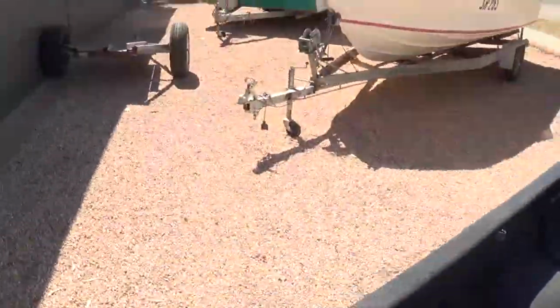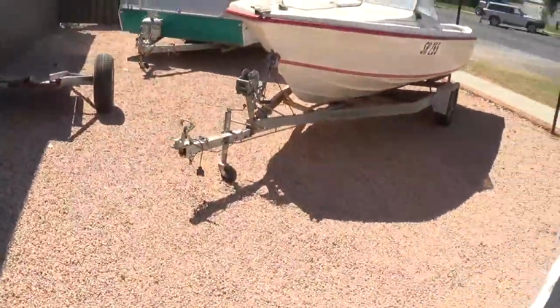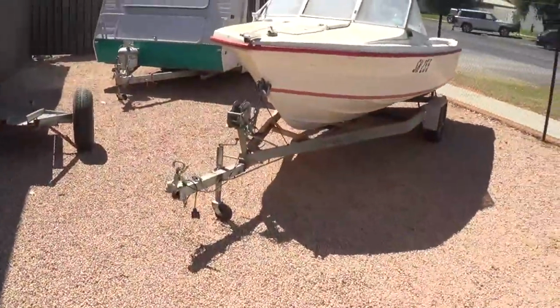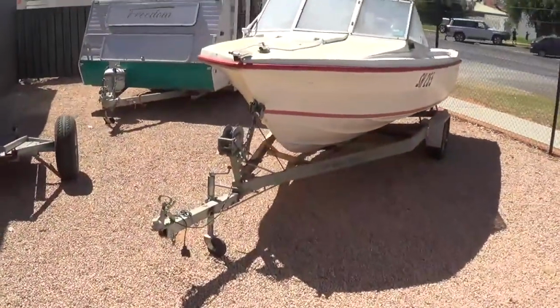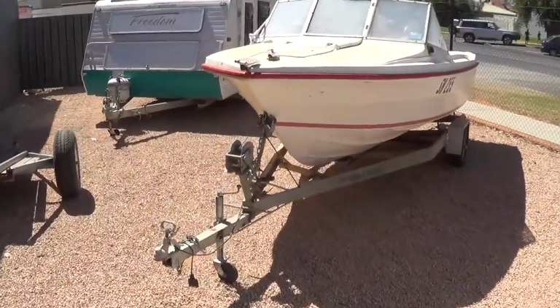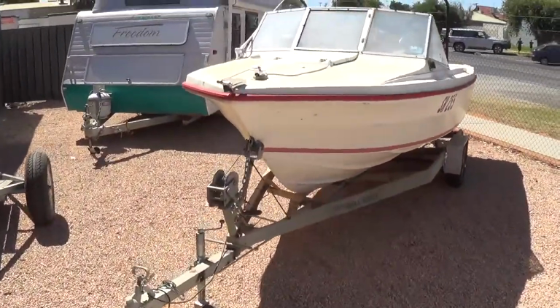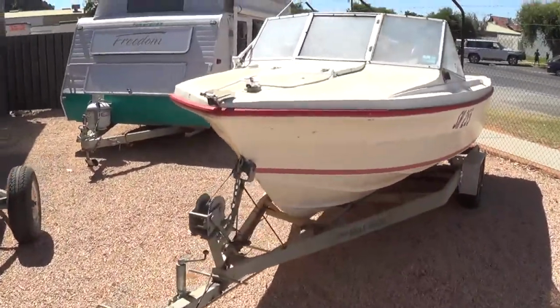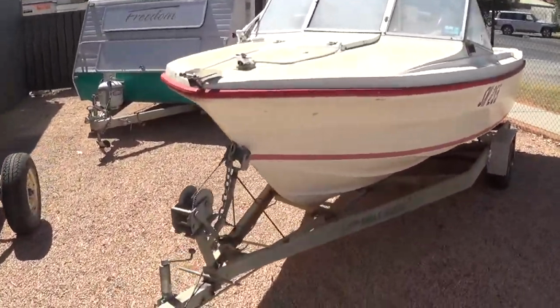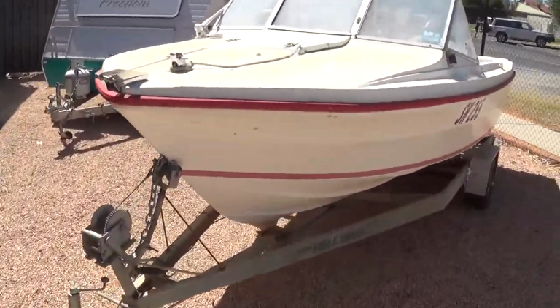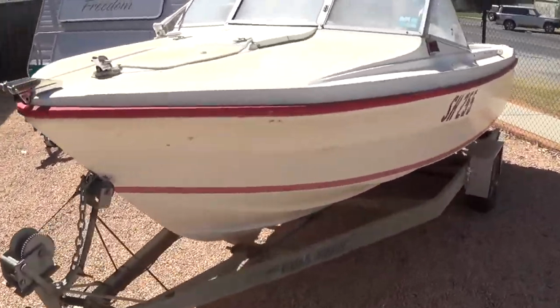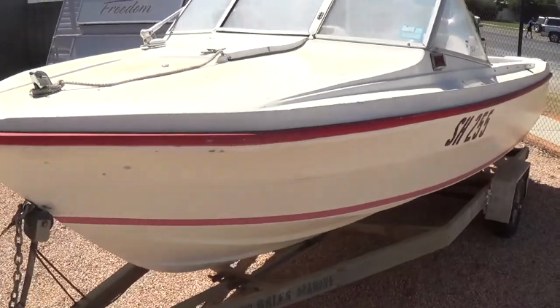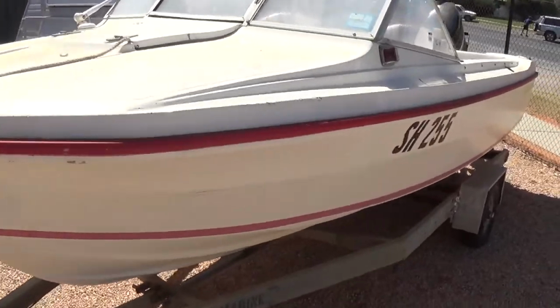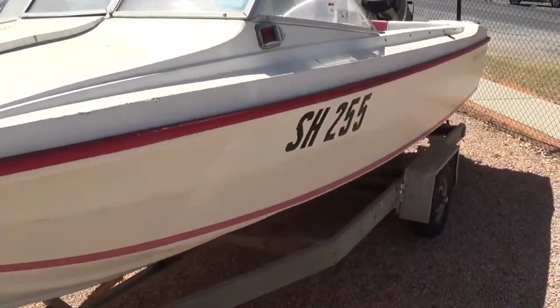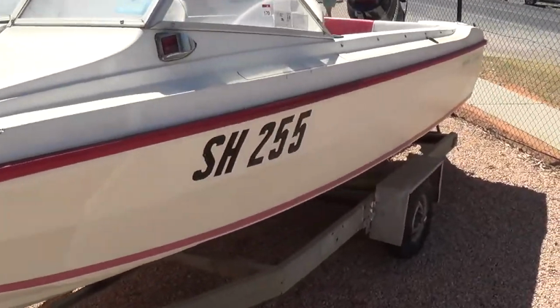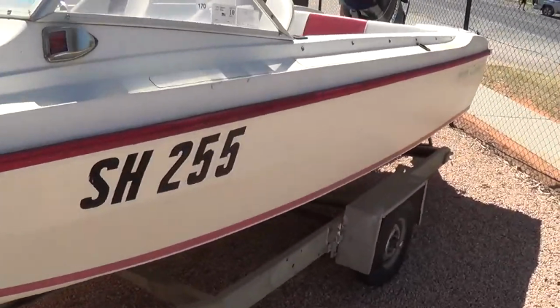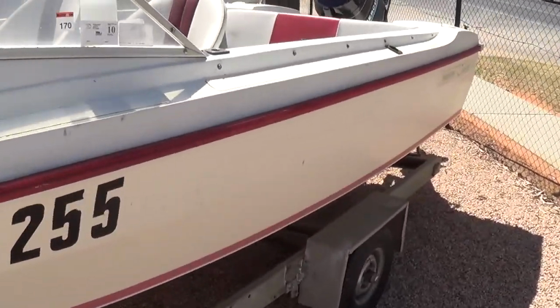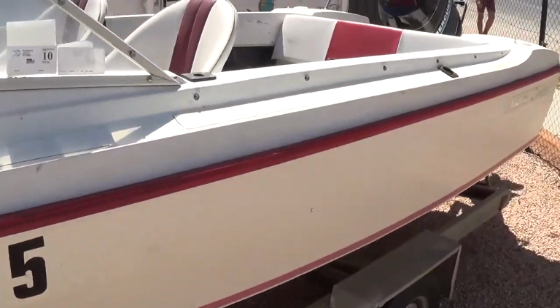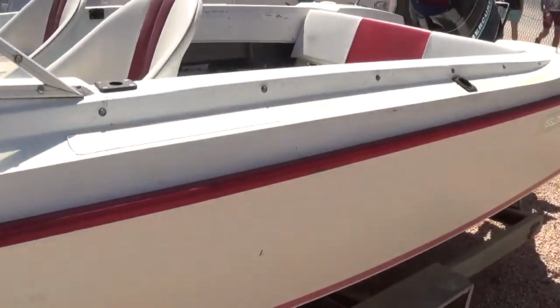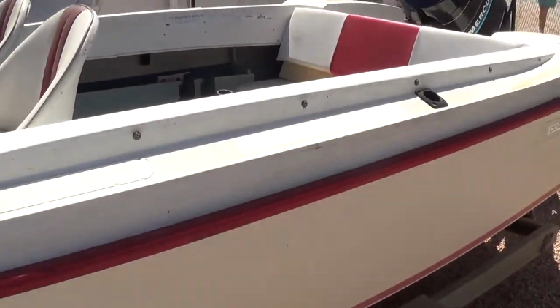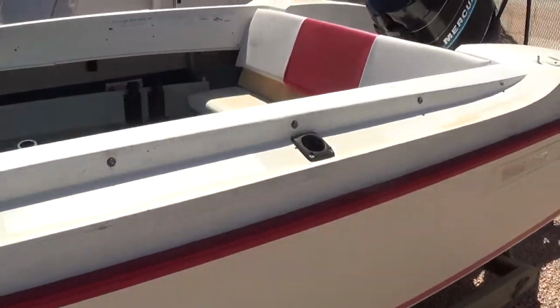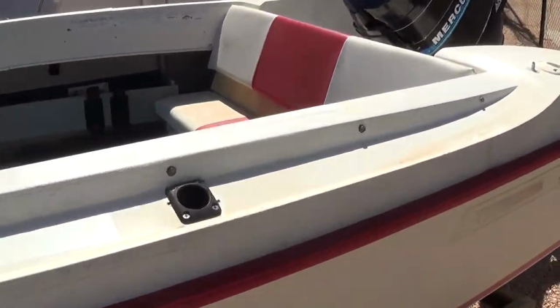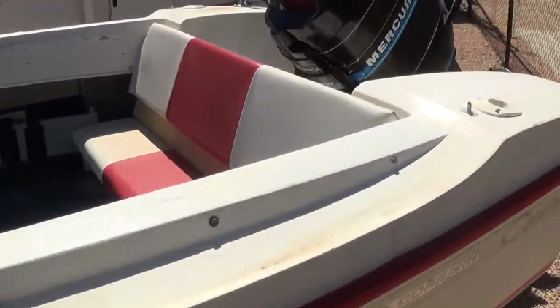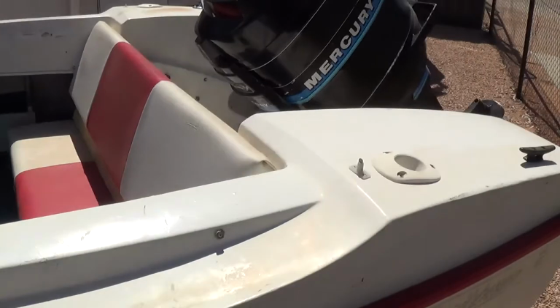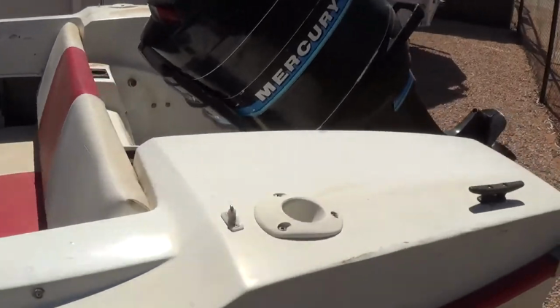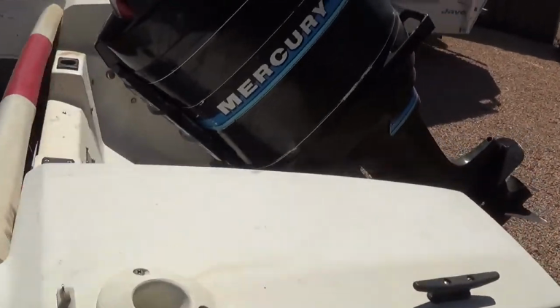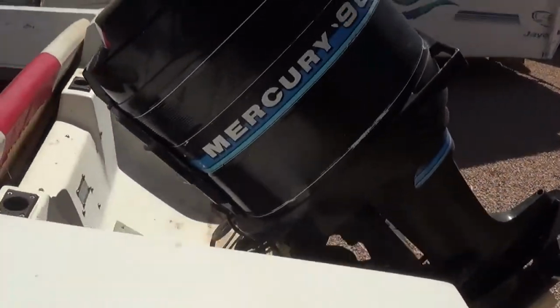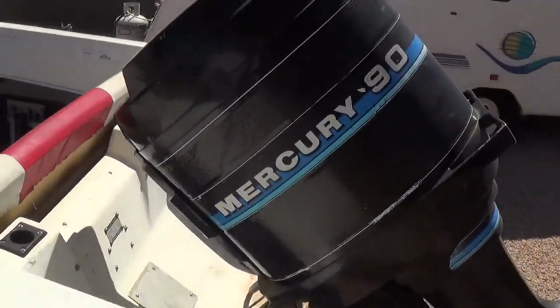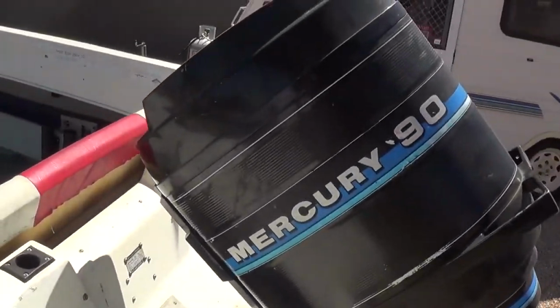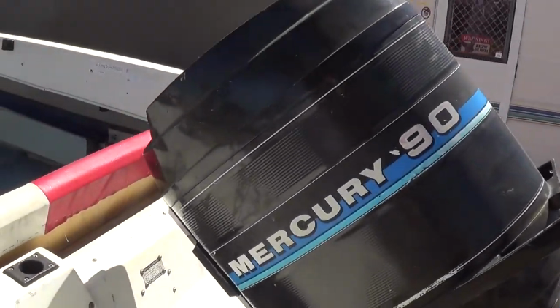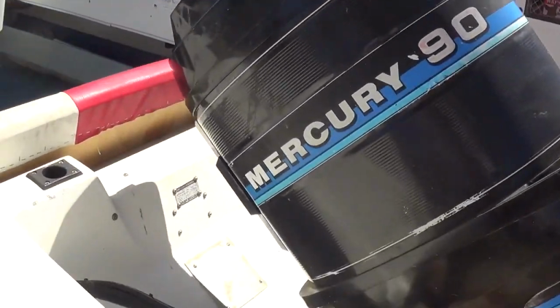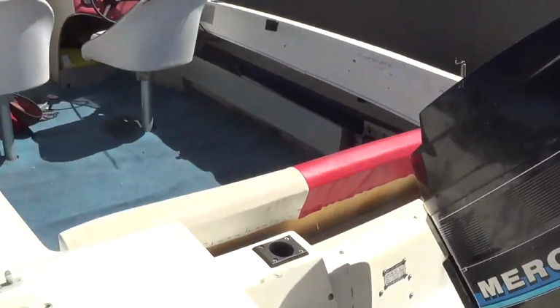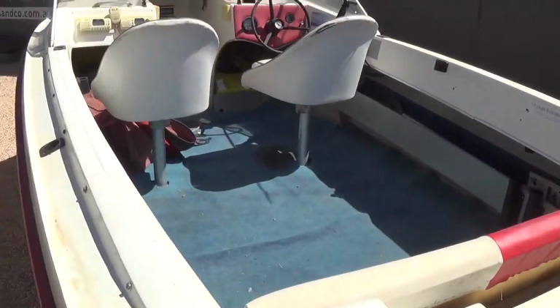Then we've got the boat. Good boat weather. They always seem to sell well down here. It's the 90 horsepower Mercury on the back. Ready to go.